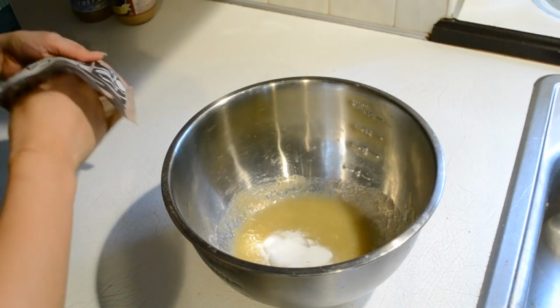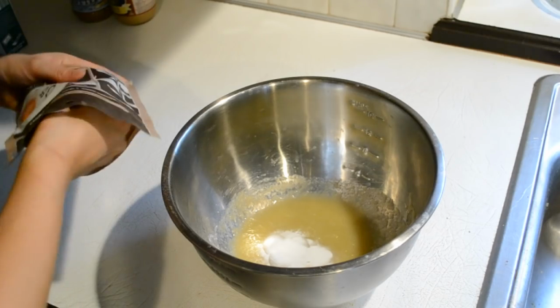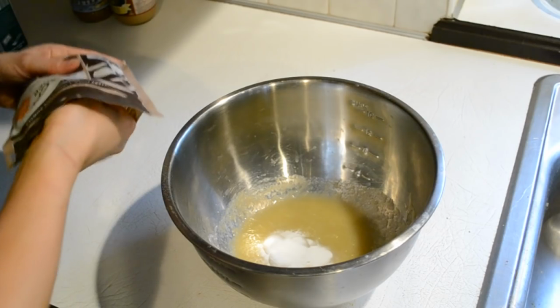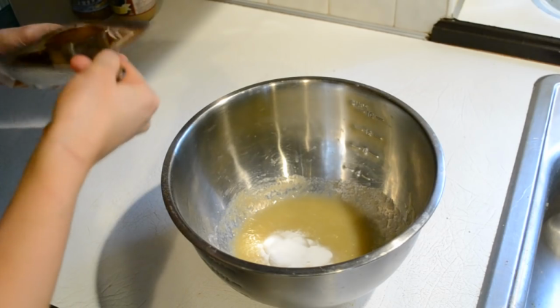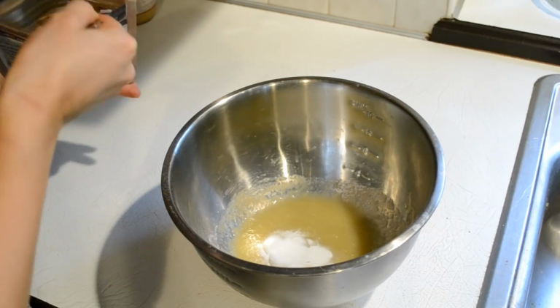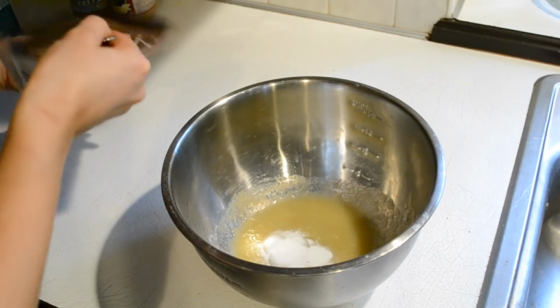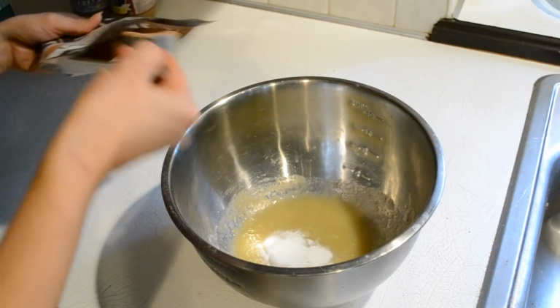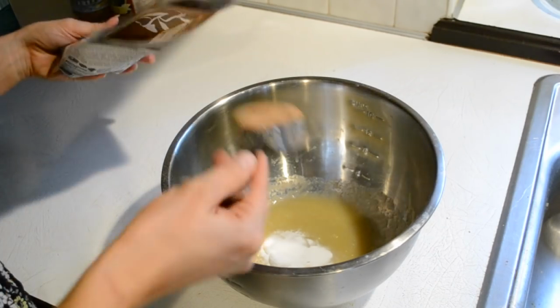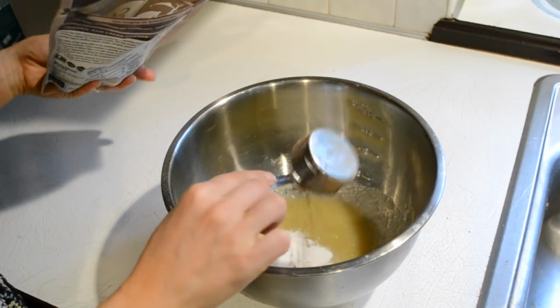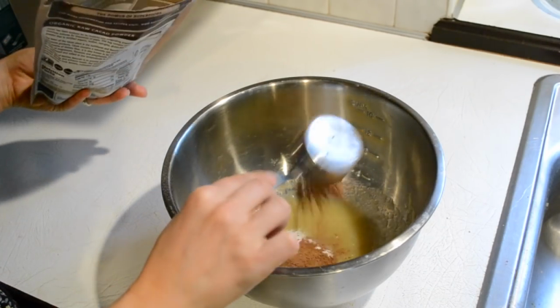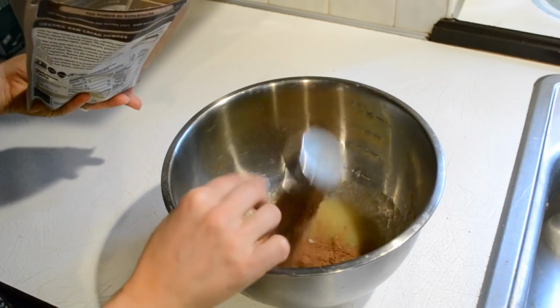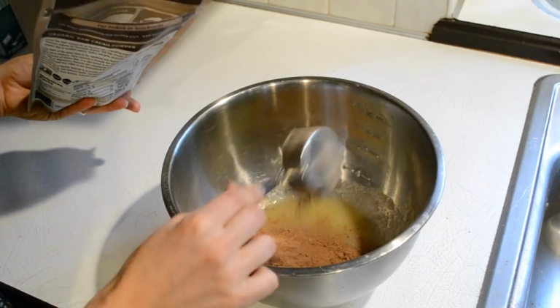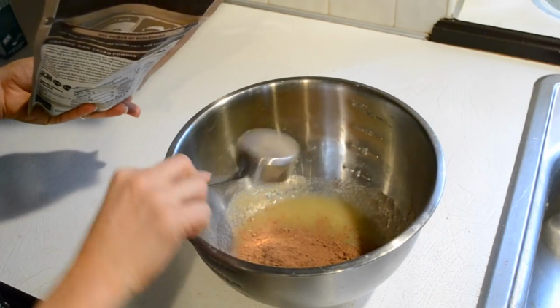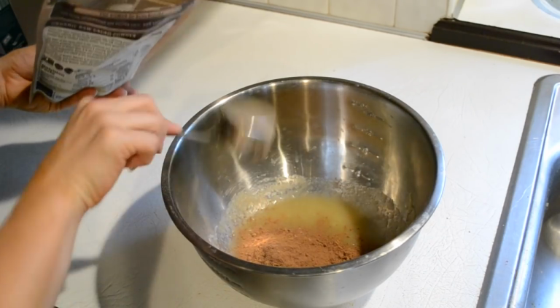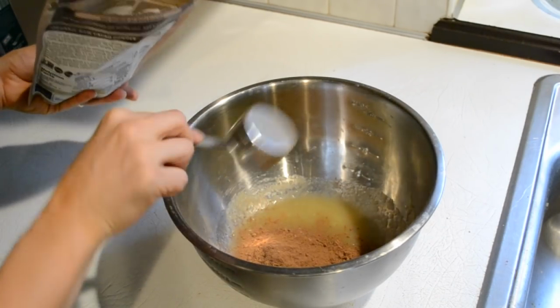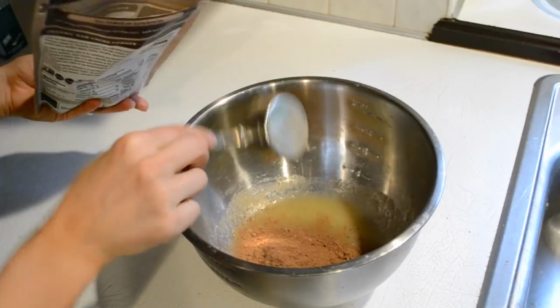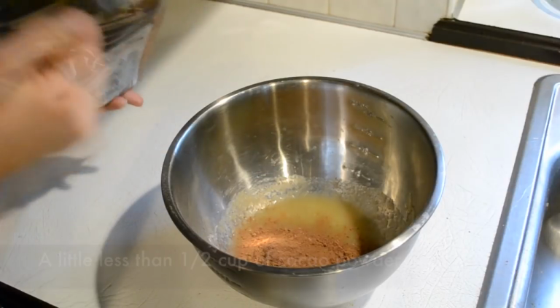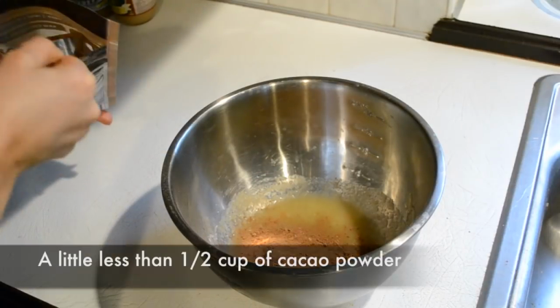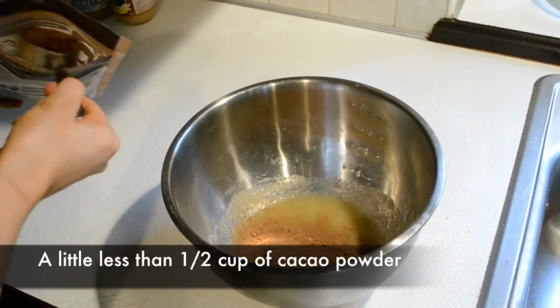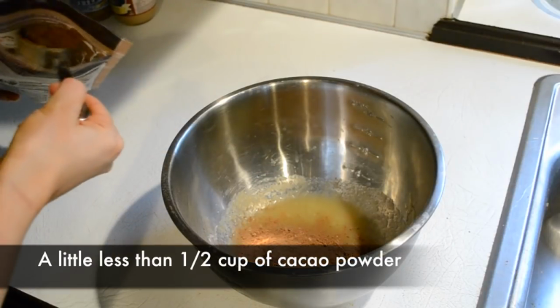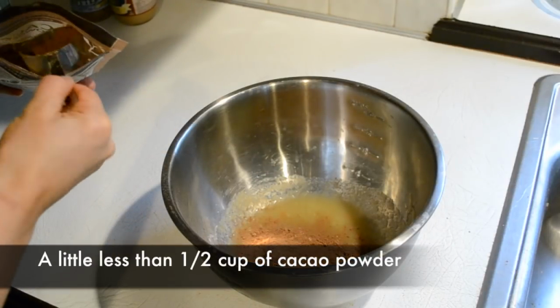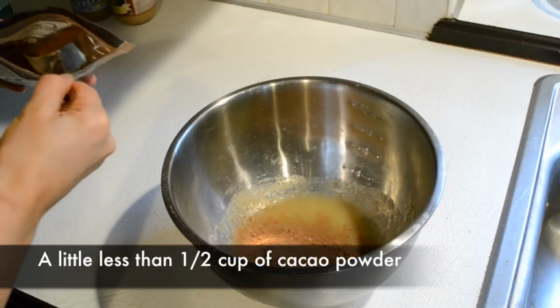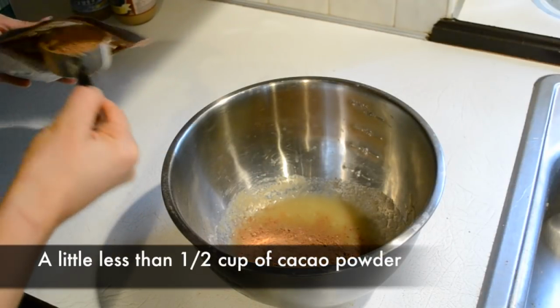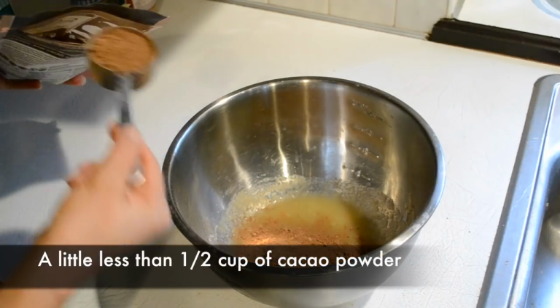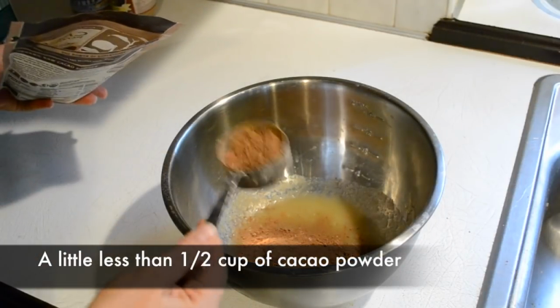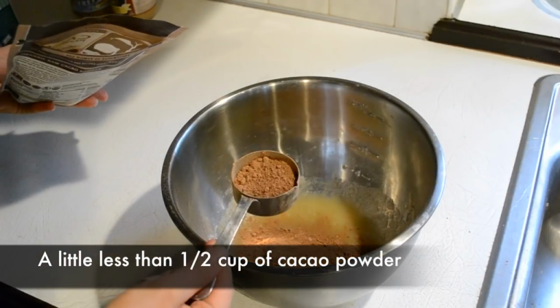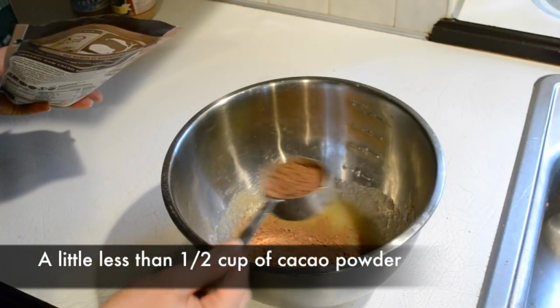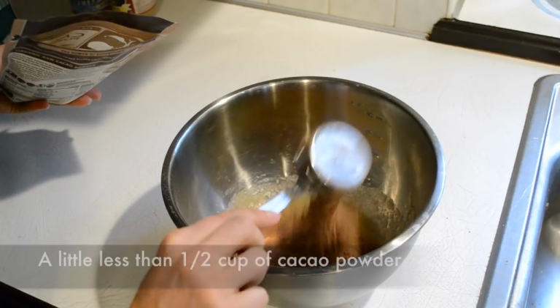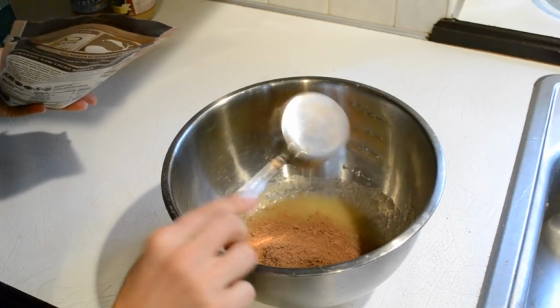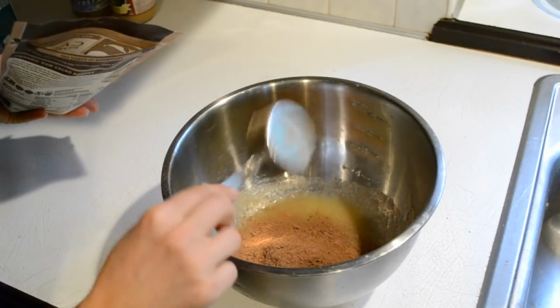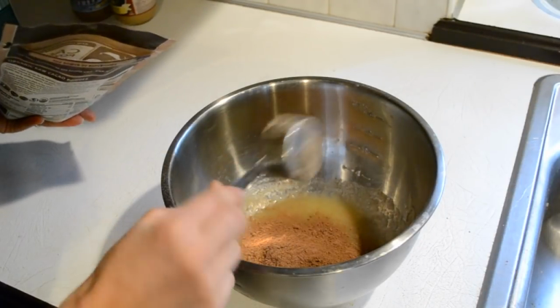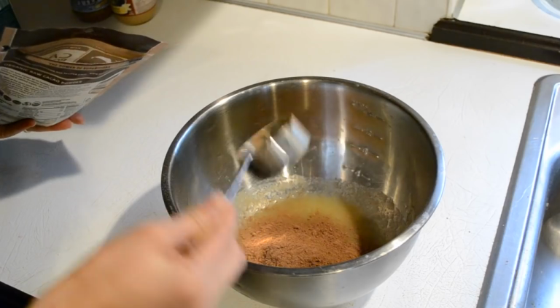Next you'll need about a fourth cup of cacao powder. I followed up with another almost fourth cup, so that's just a little bit less than half a cup of cacao powder or cocoa powder total.